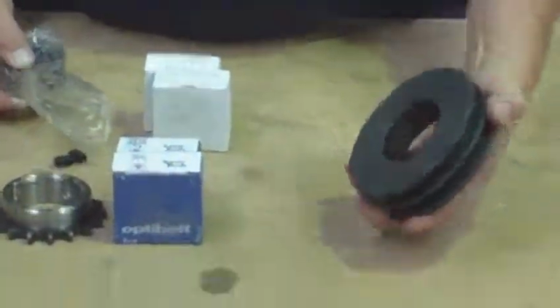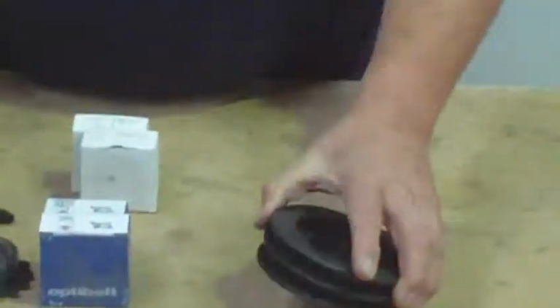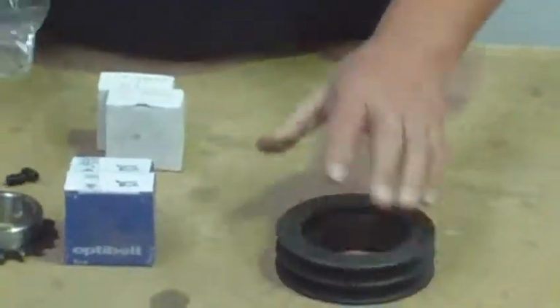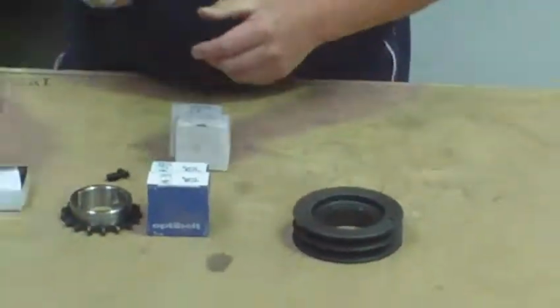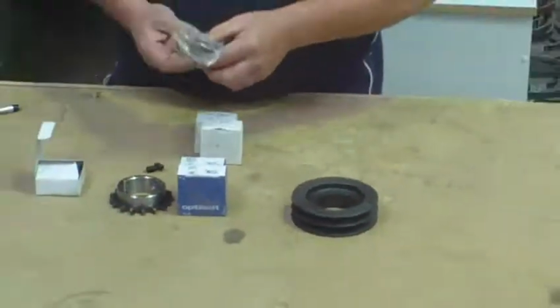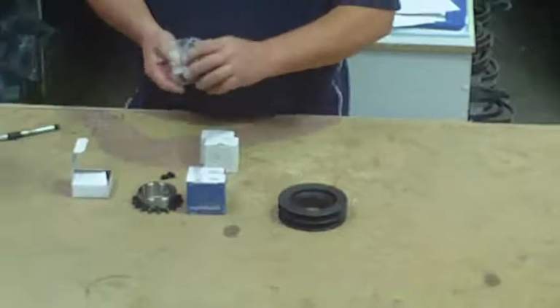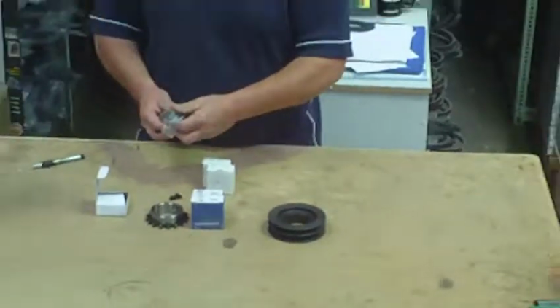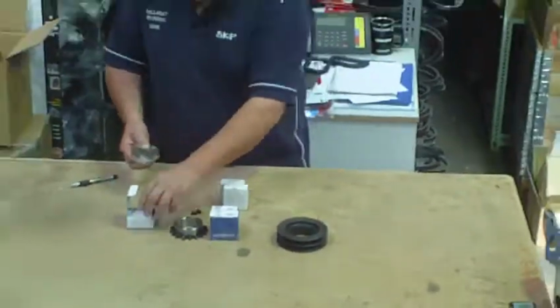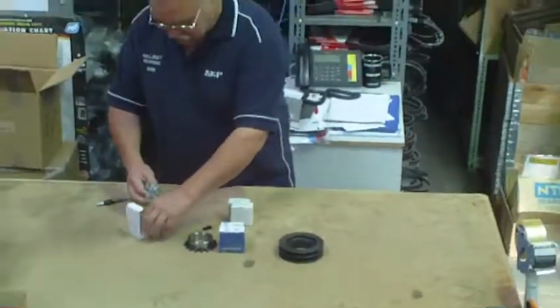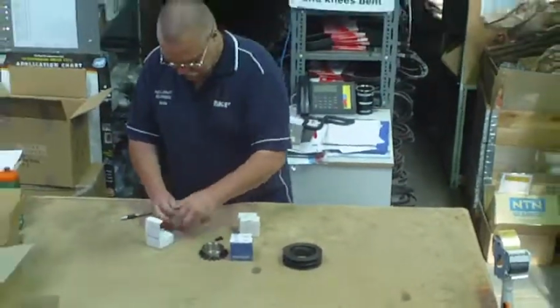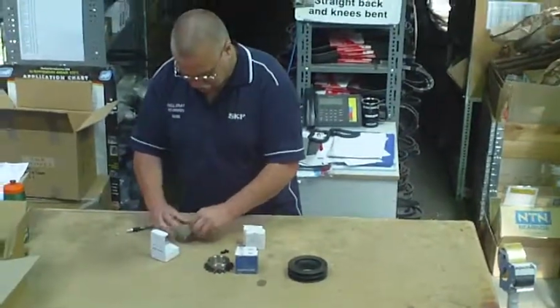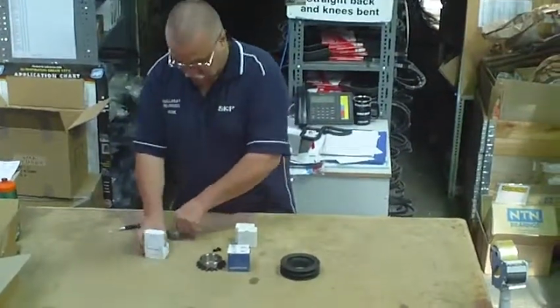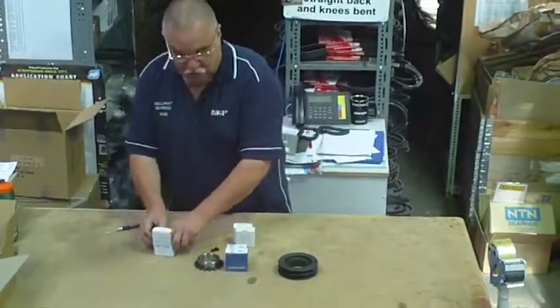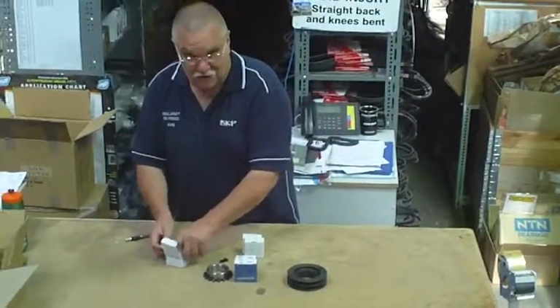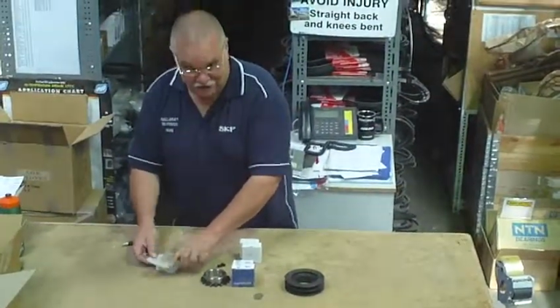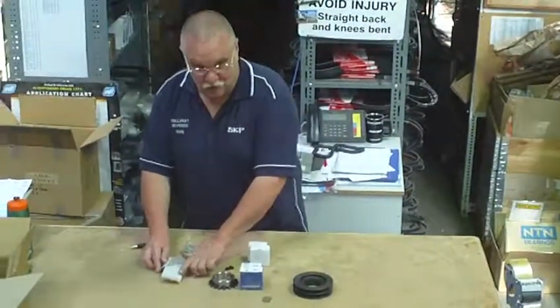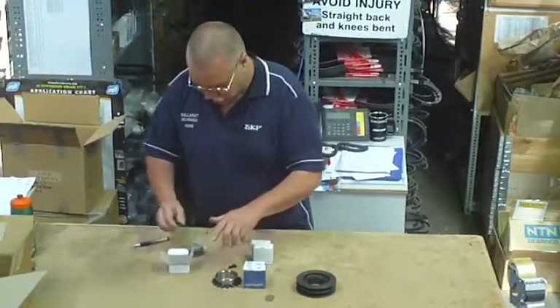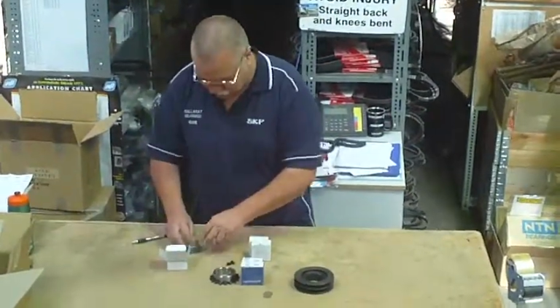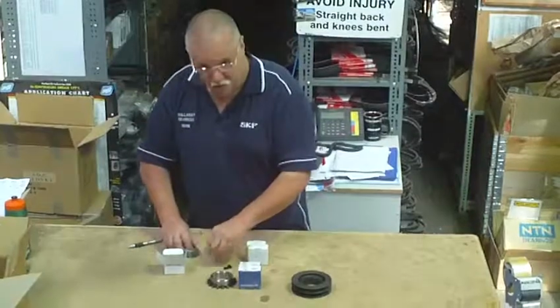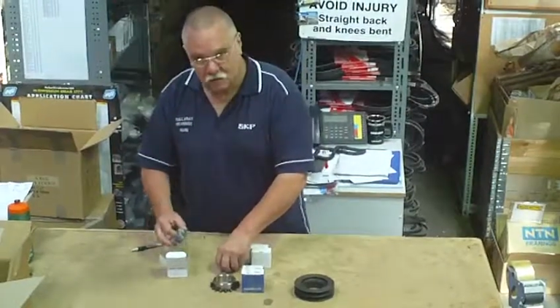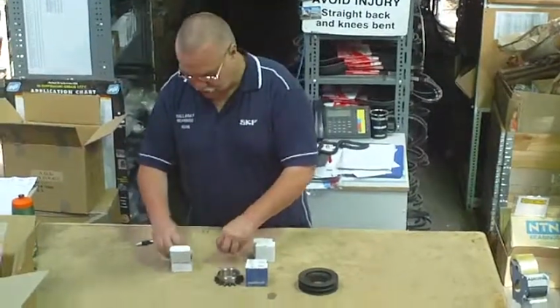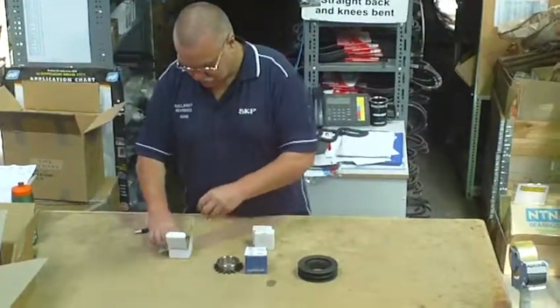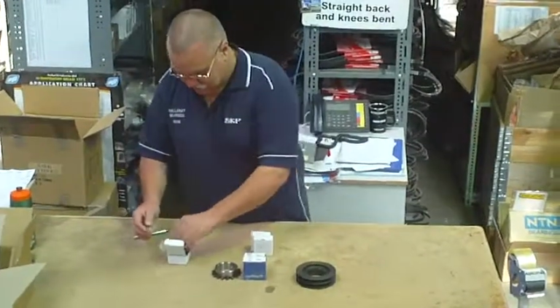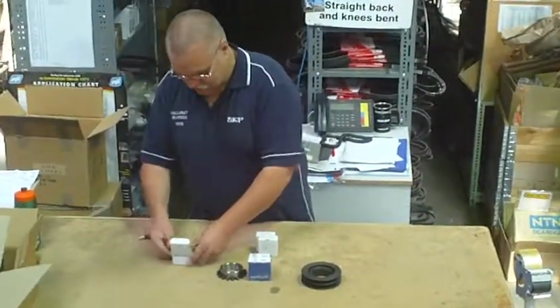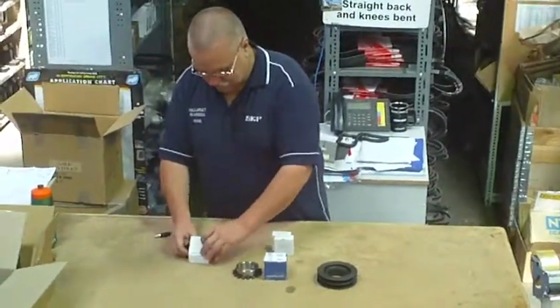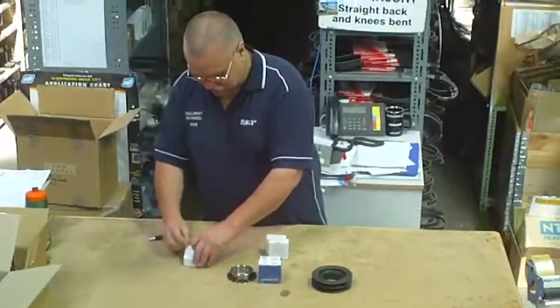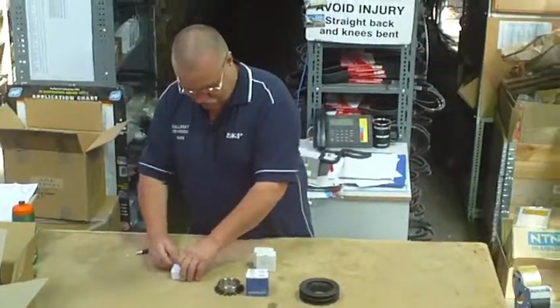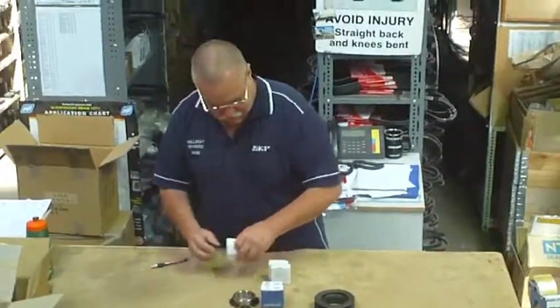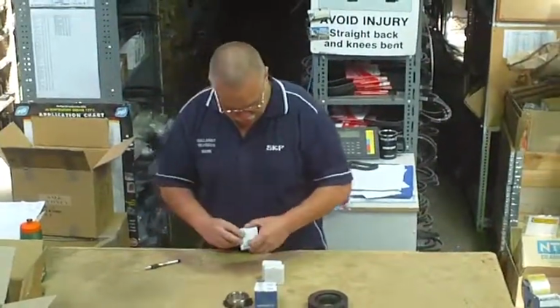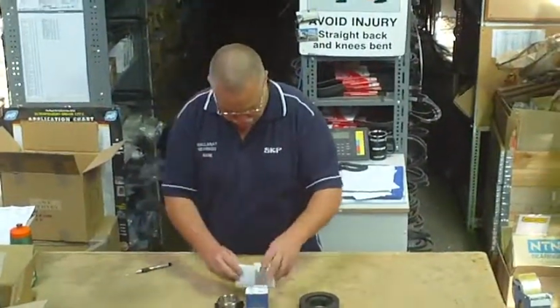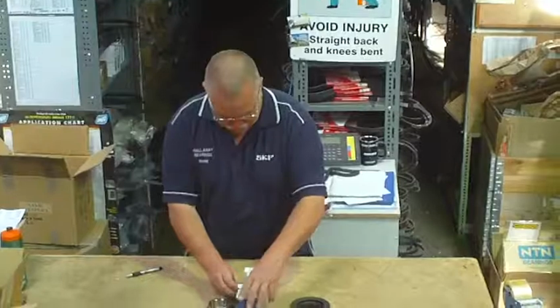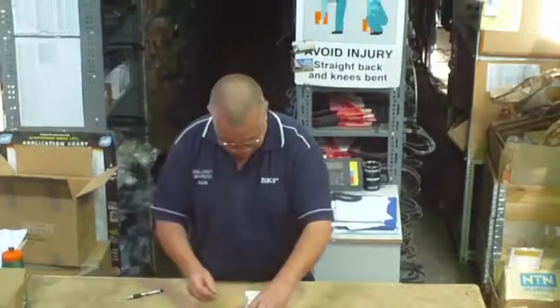Pick your size centre. Do we keep many of them on the shelf? Quite a few, quite a big range. So if you're looking for a pulley or sprocket, Industrial World, Ballarat Bearings — that's your place to go. Until next time.